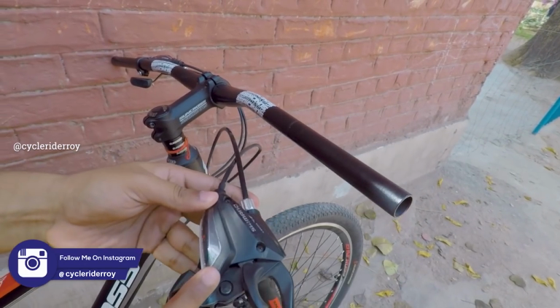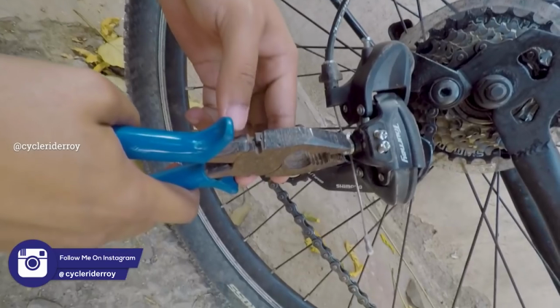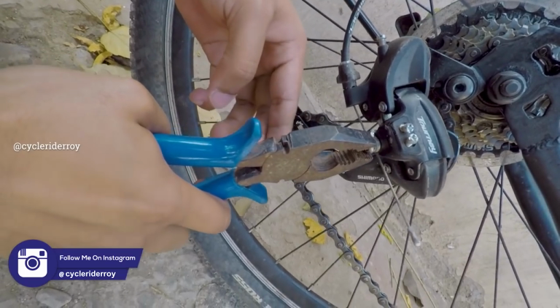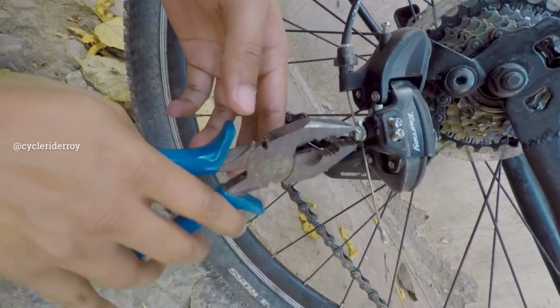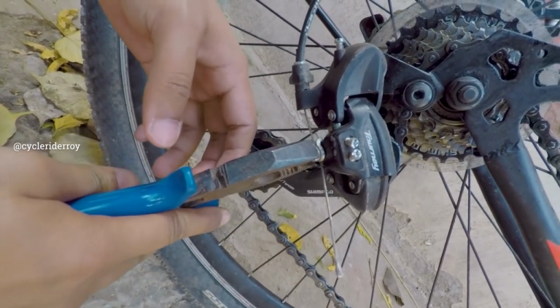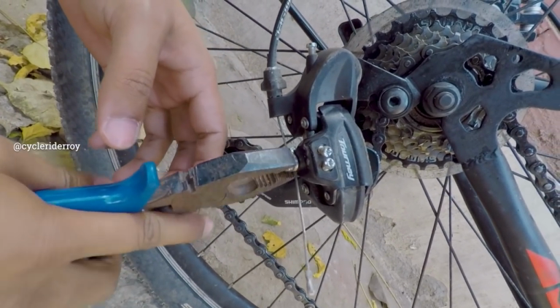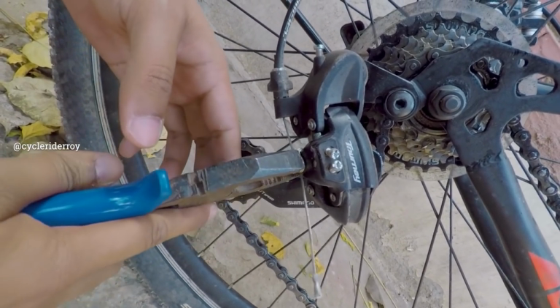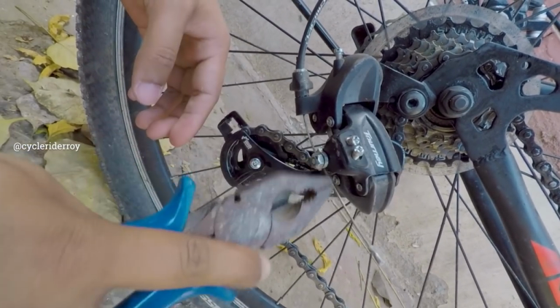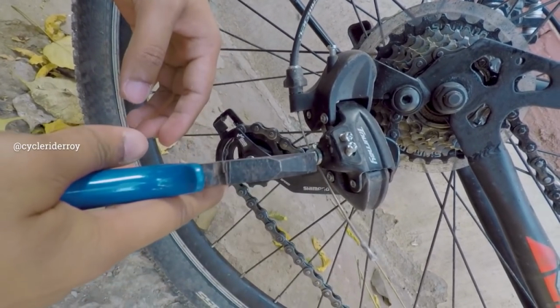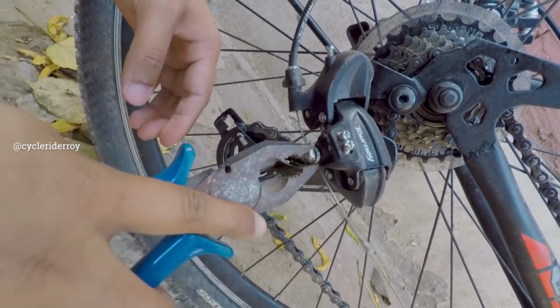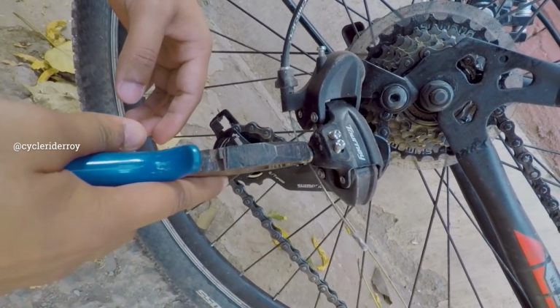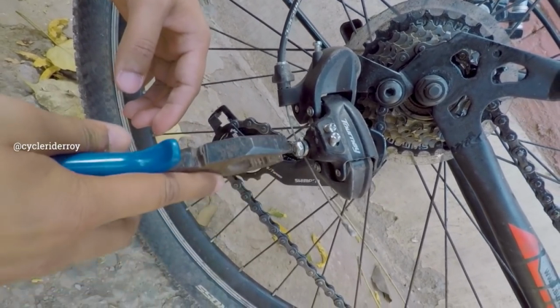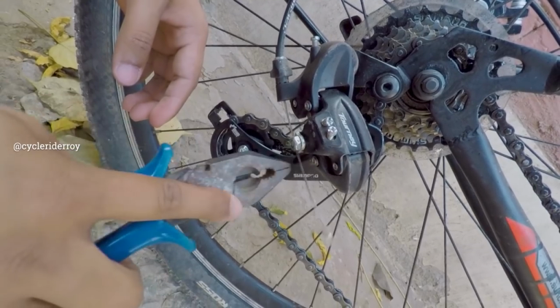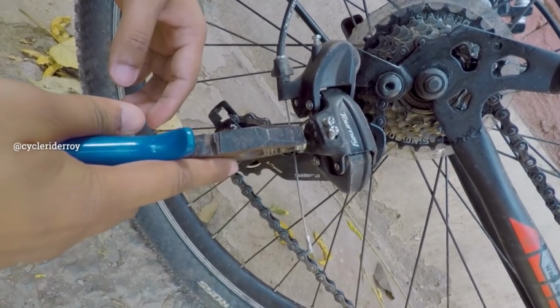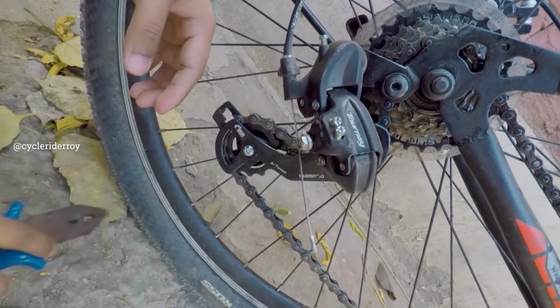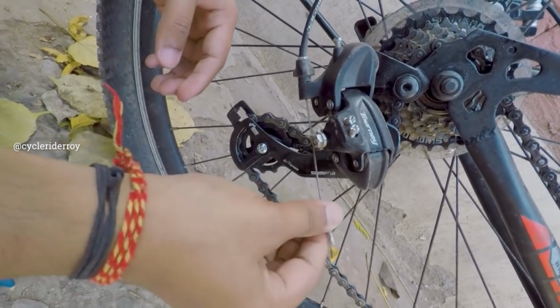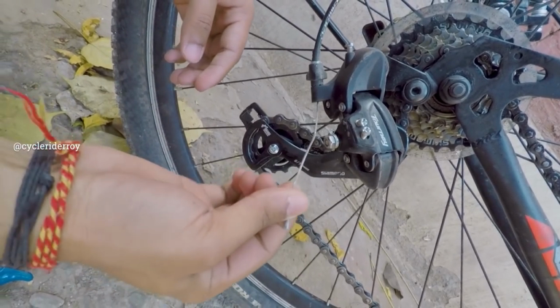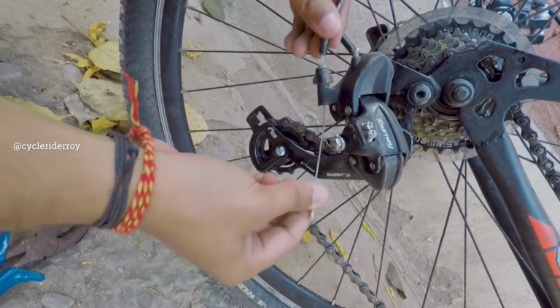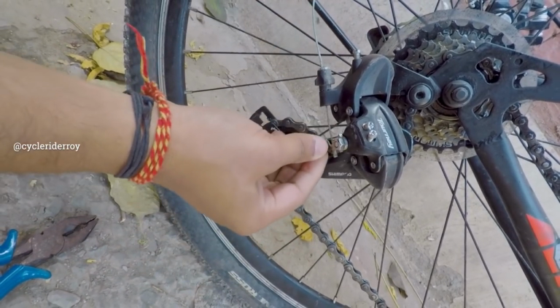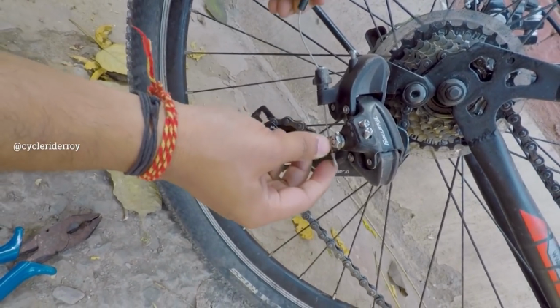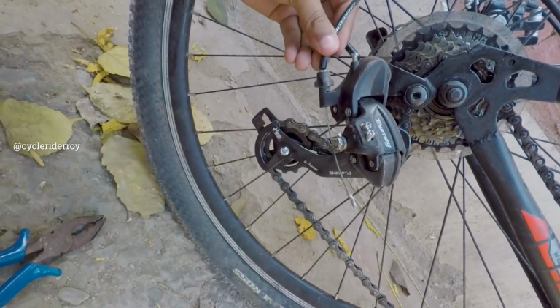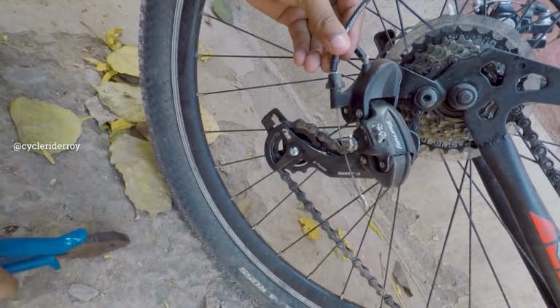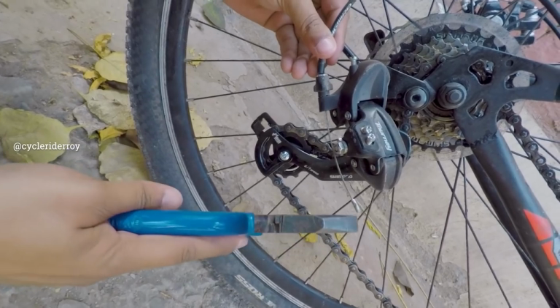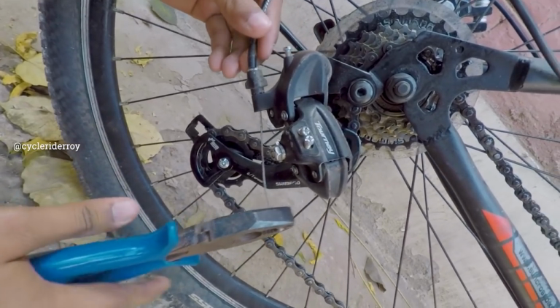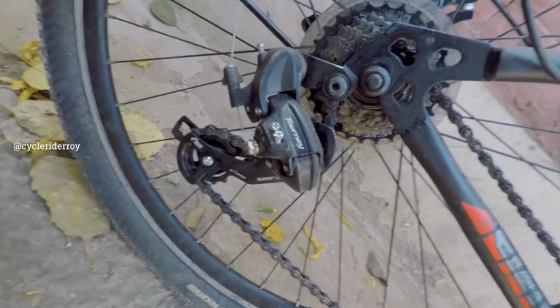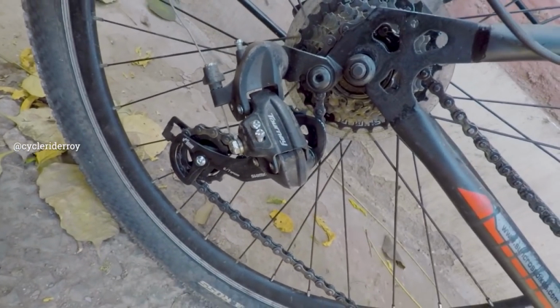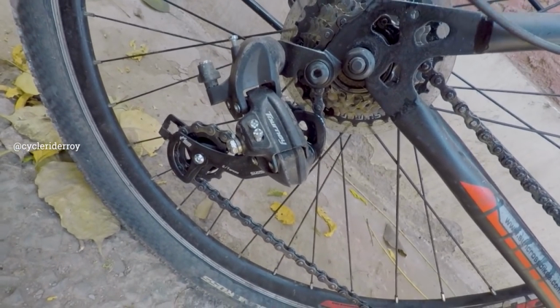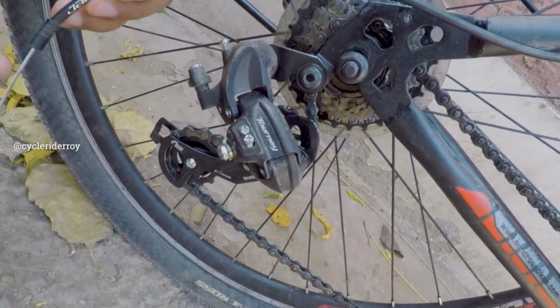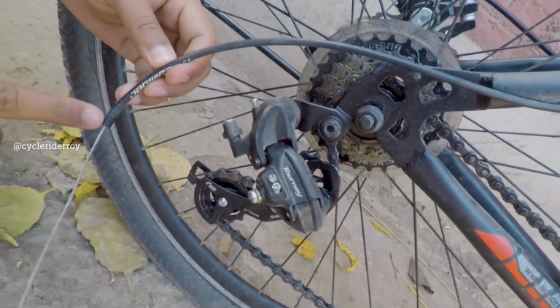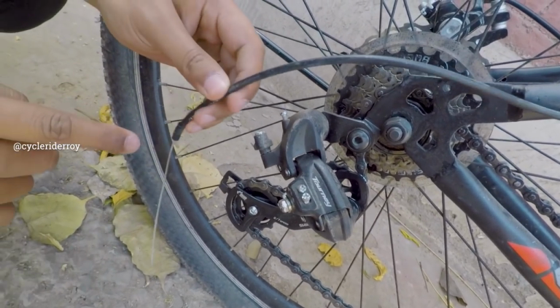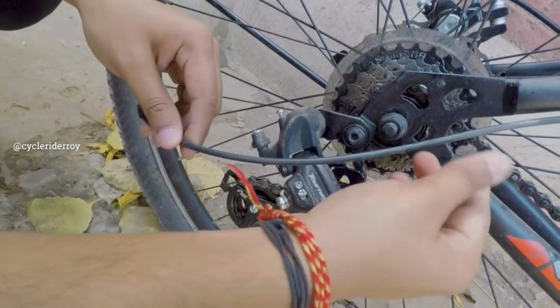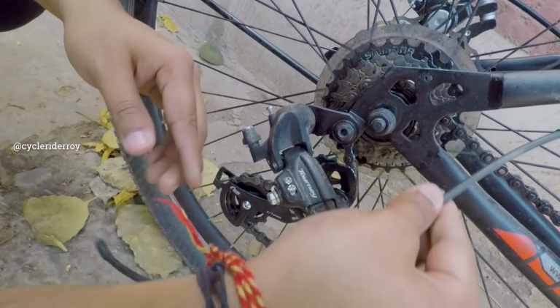Now we have to remove our derailleur cable. There we go, the gear cable has been removed and we just need to remove it. As you can see, it has been removed.